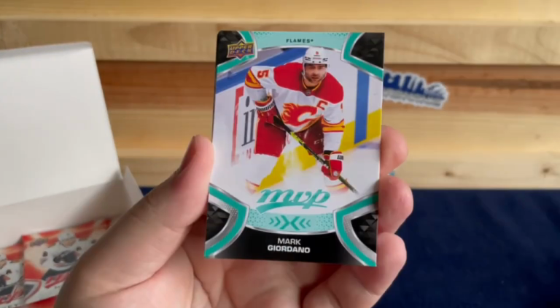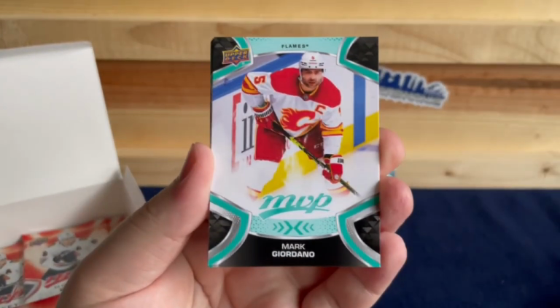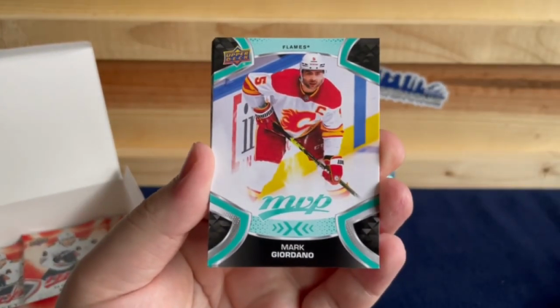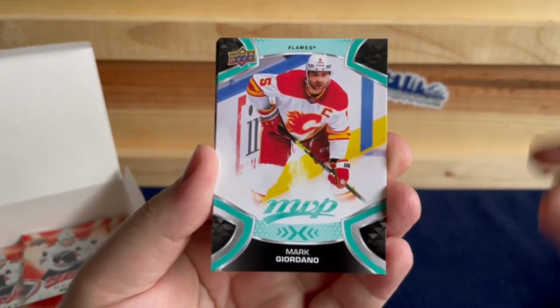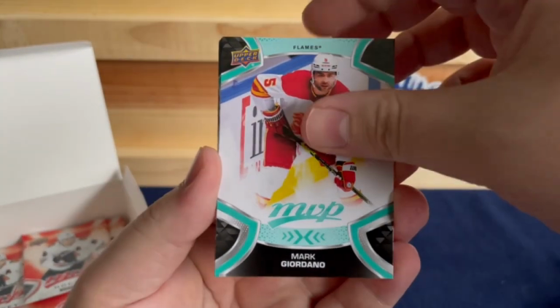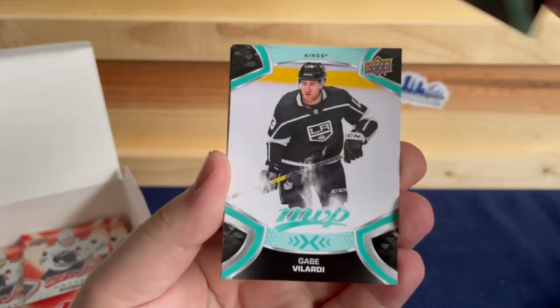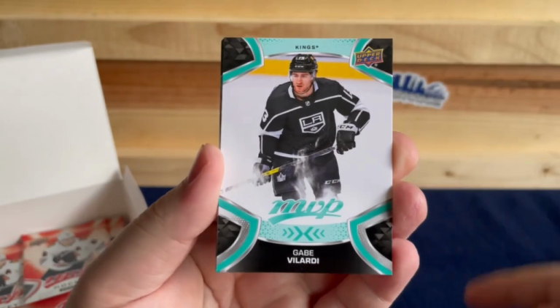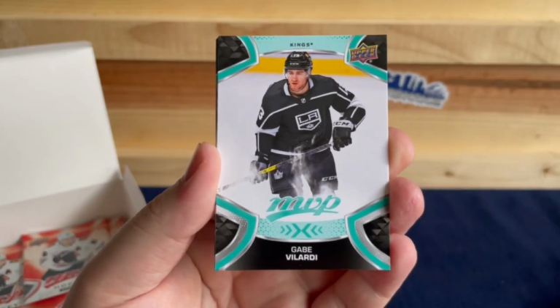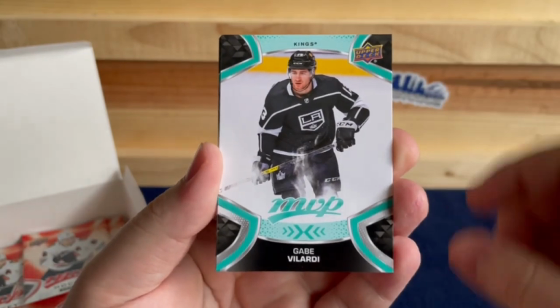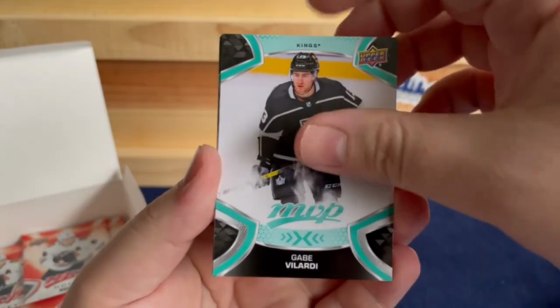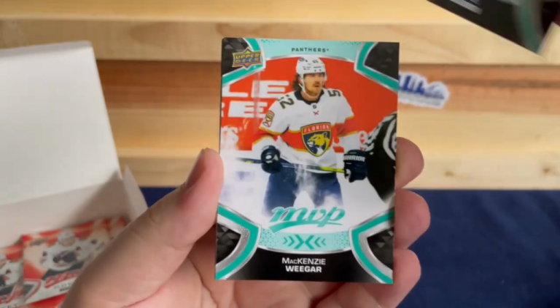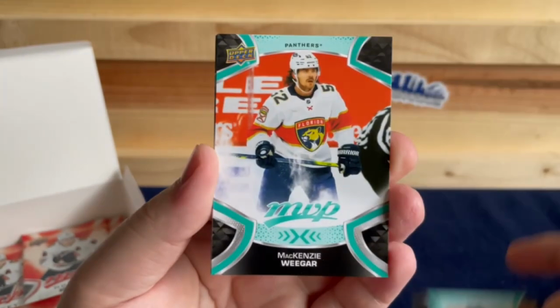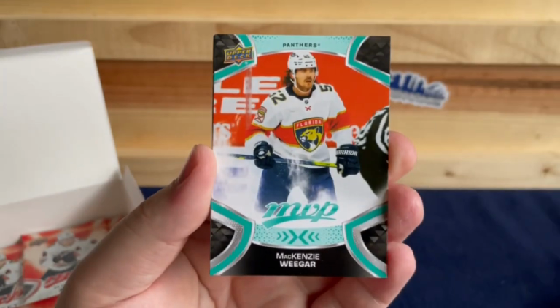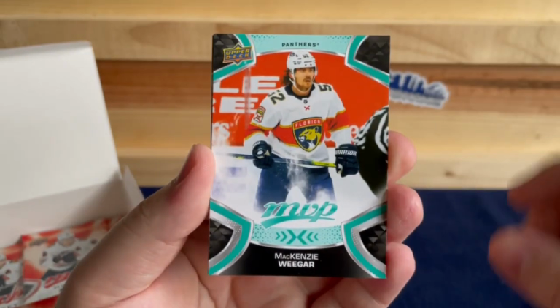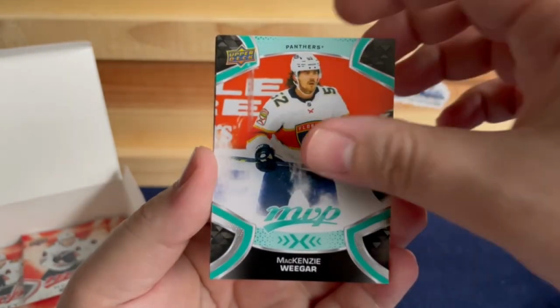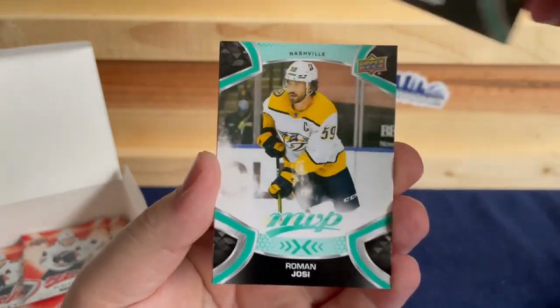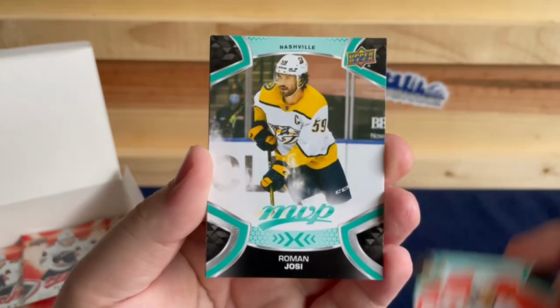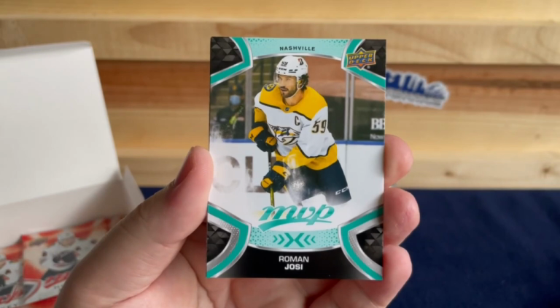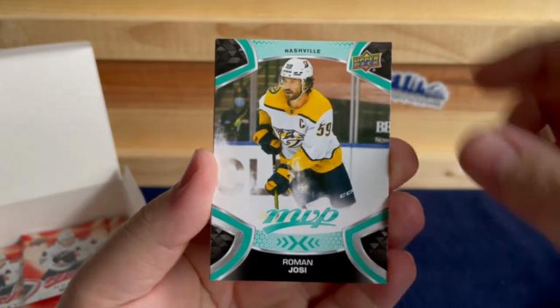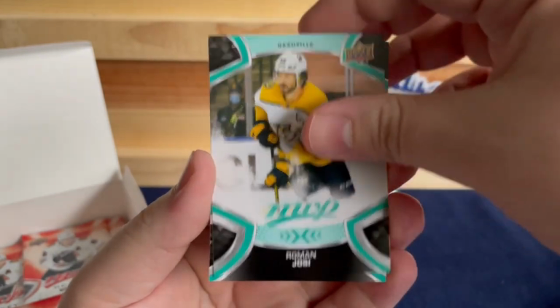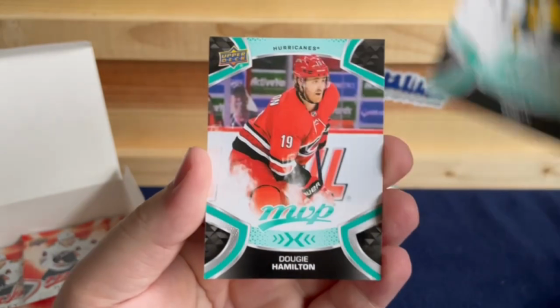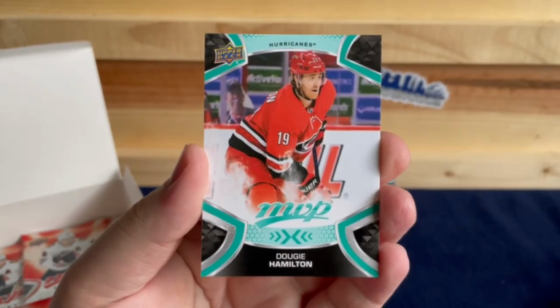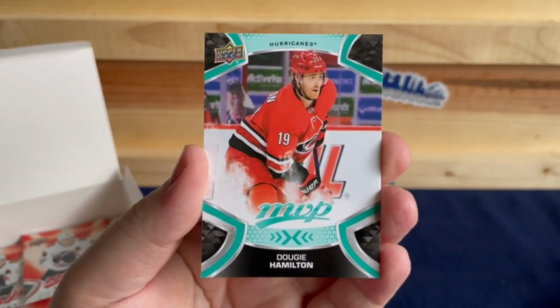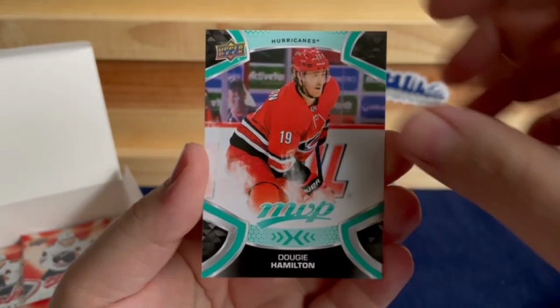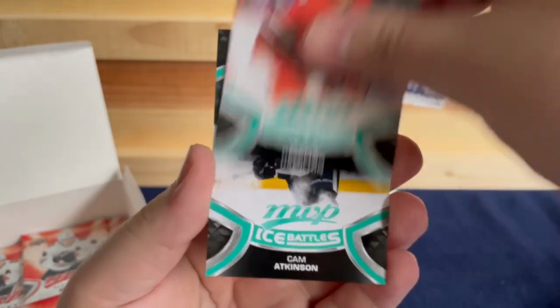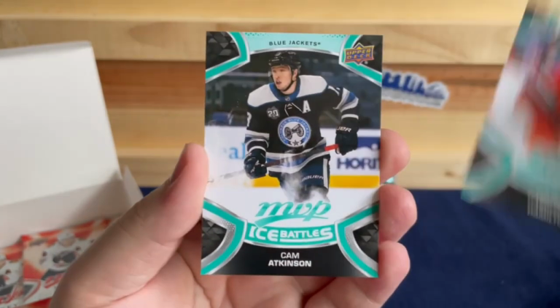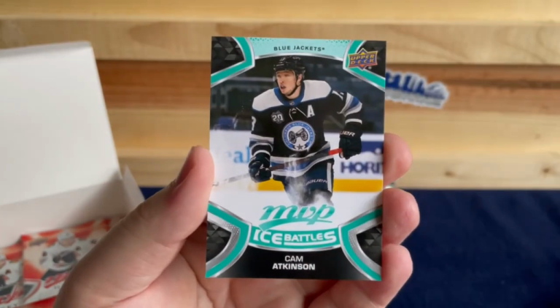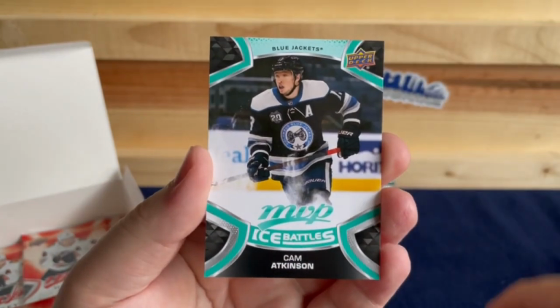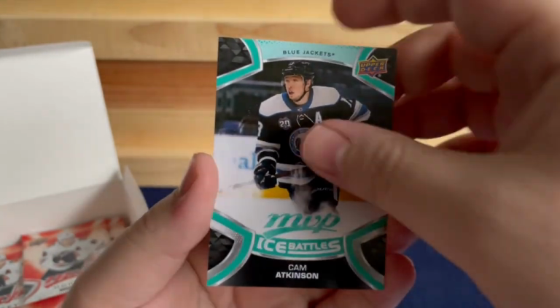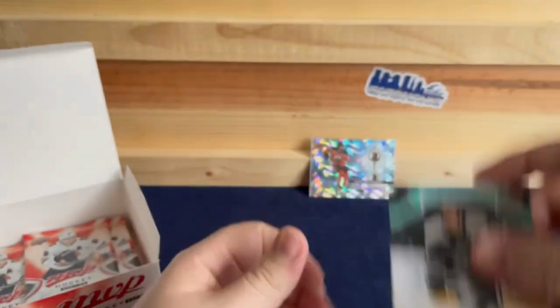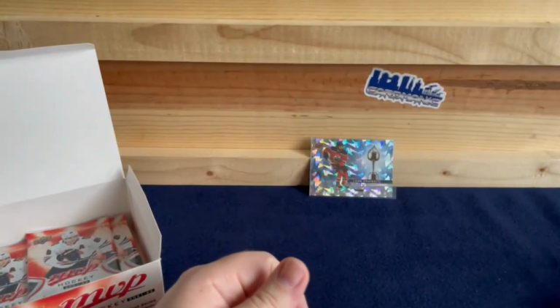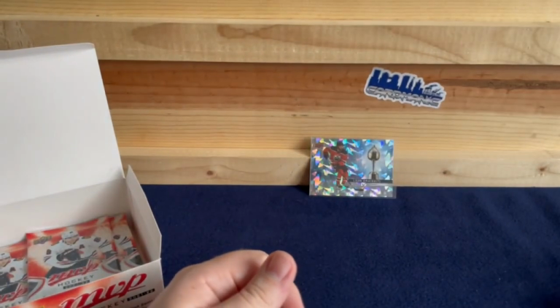Mark Giordano, Gabriel Vilardi, Mackenzie Weegar, Roman Josi, Dougie Hamilton, and a Cam Atkinson Ice Battles.